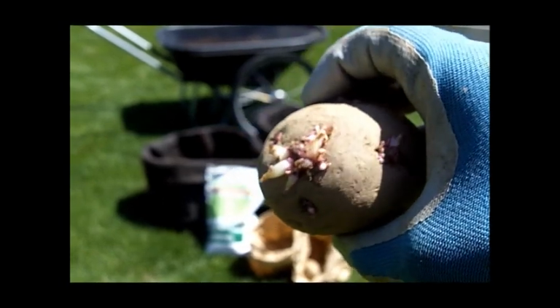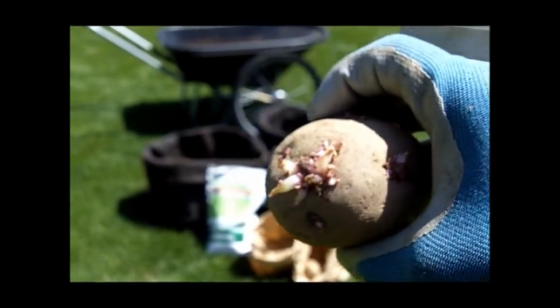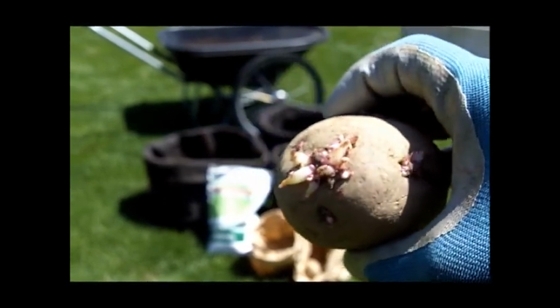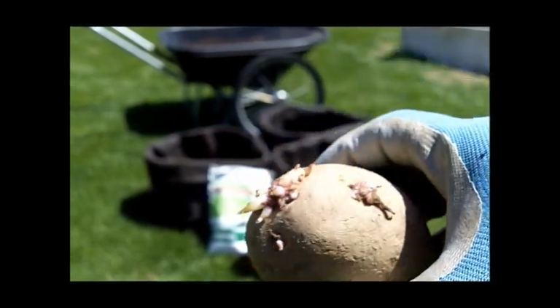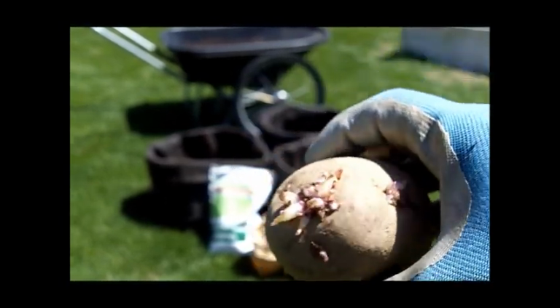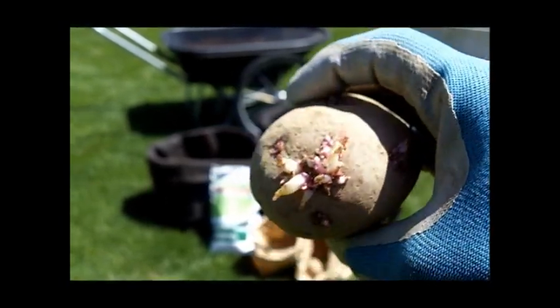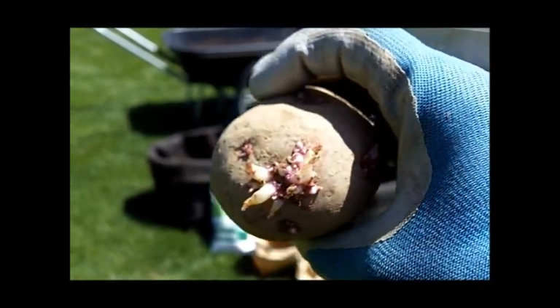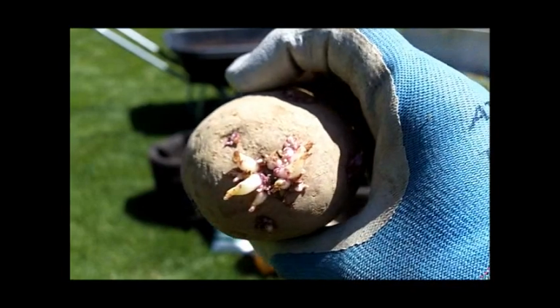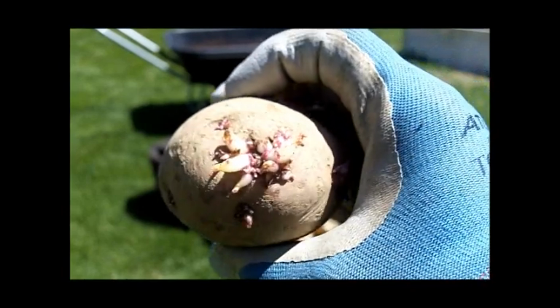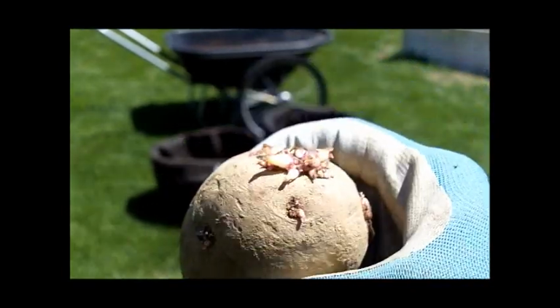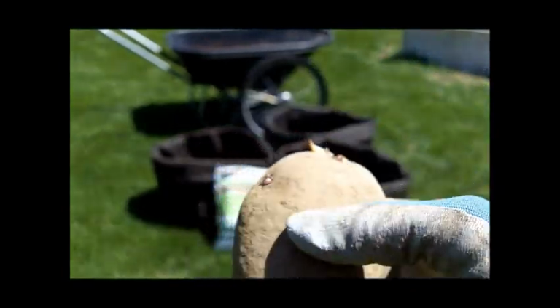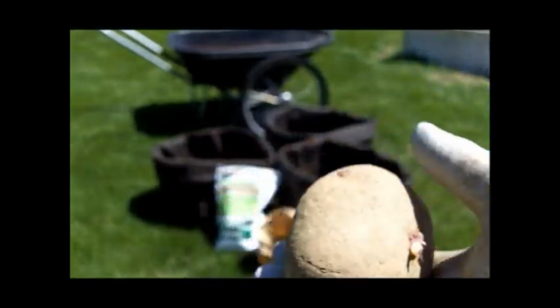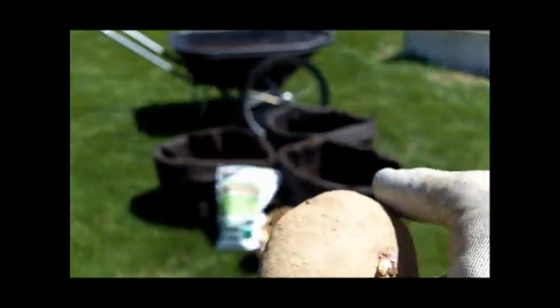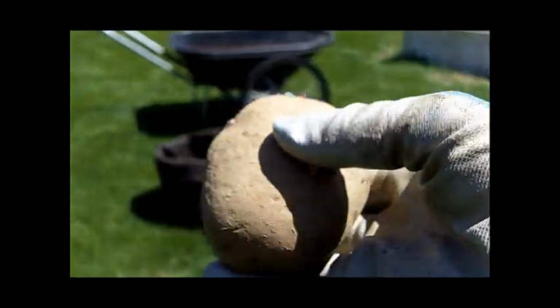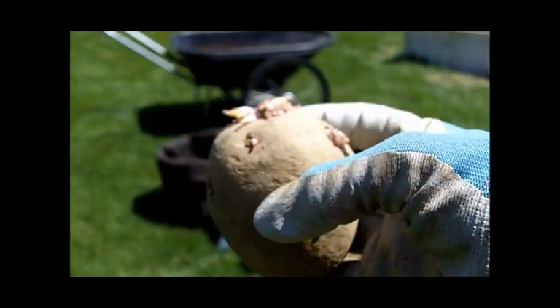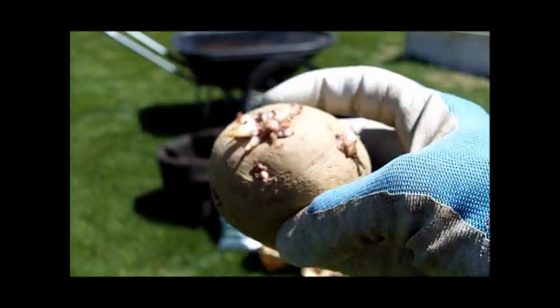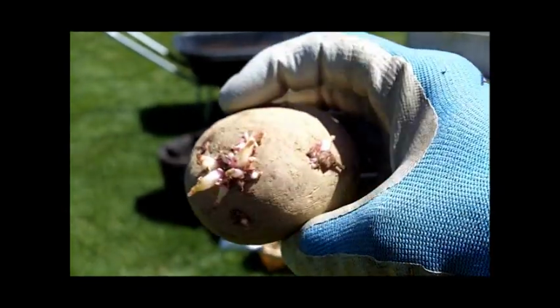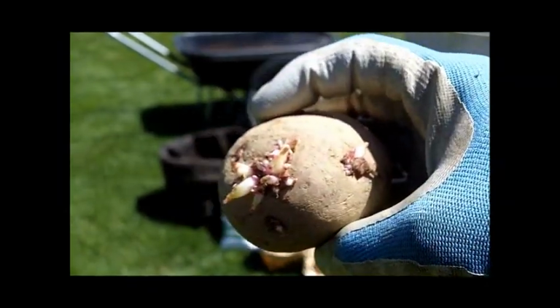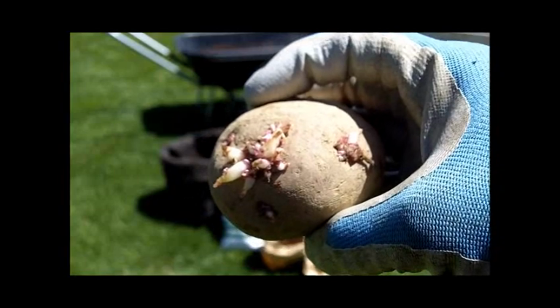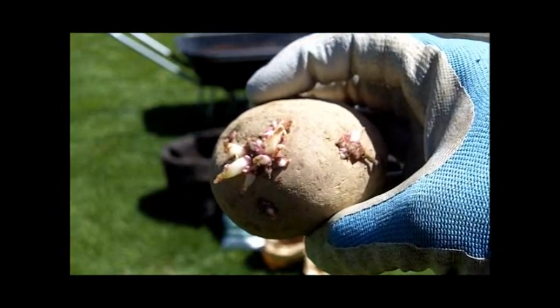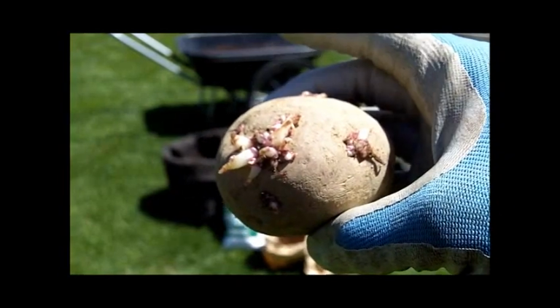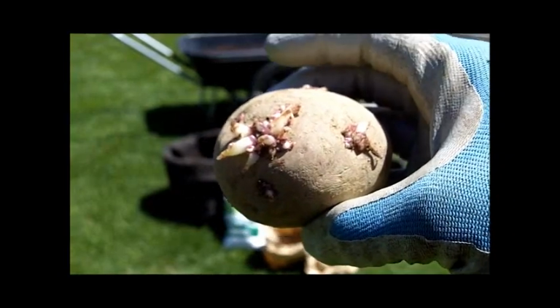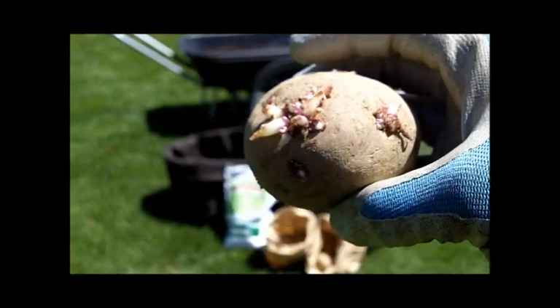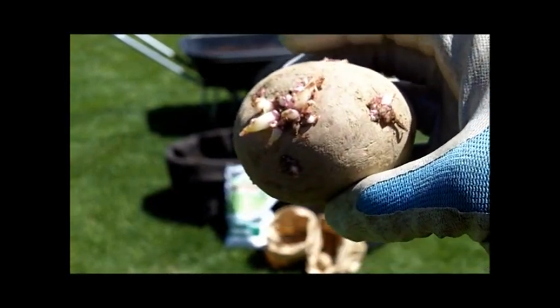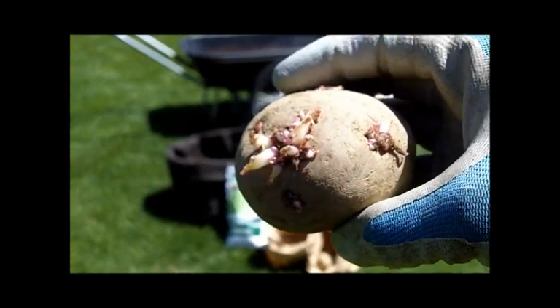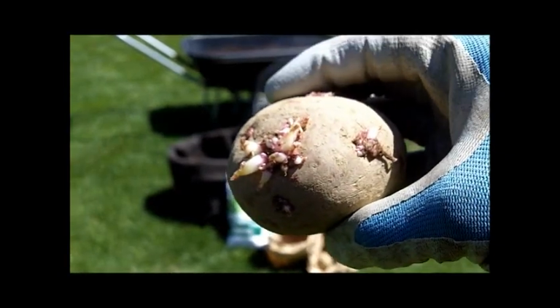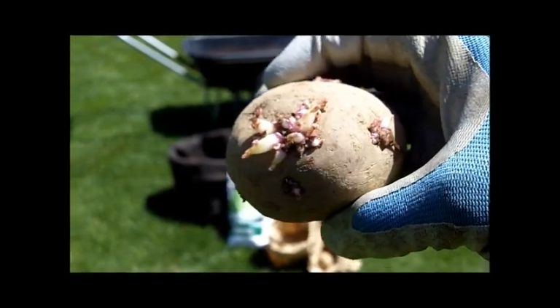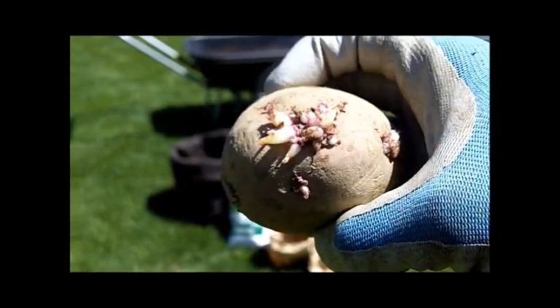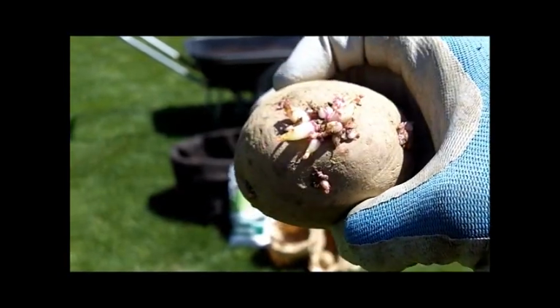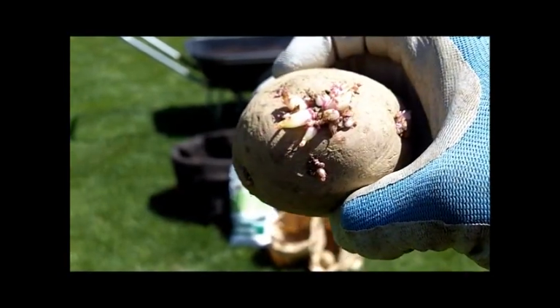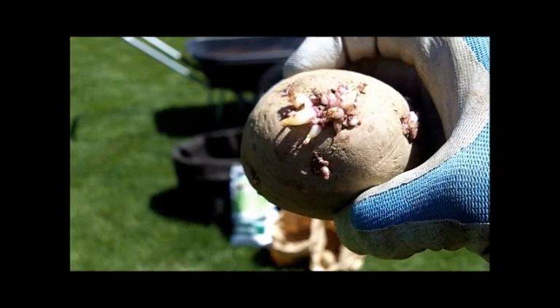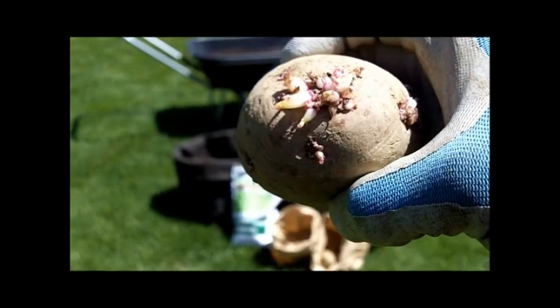As you can see, the eyes are starting to sprout from here, and this potato probably weighs a good five or six ounces, and I'm going to cut it up into just a few pieces and plant it in one of the bags.